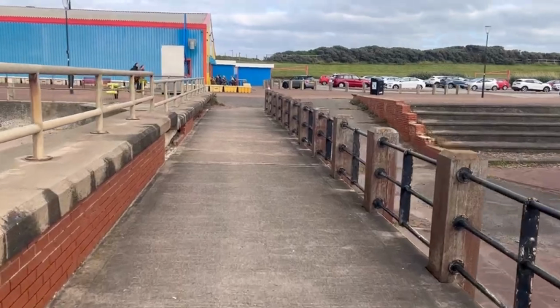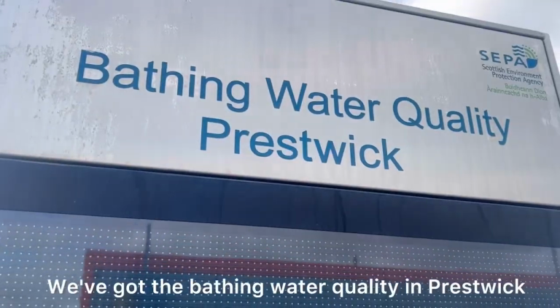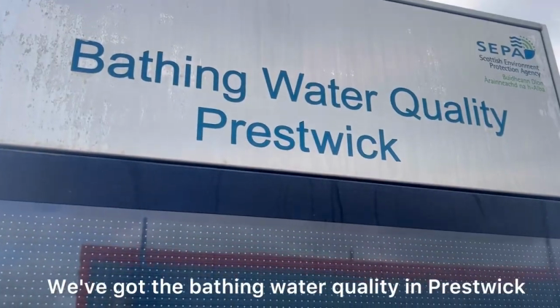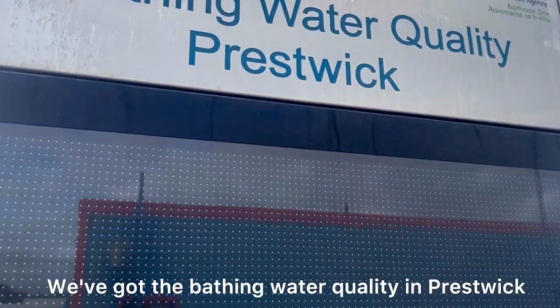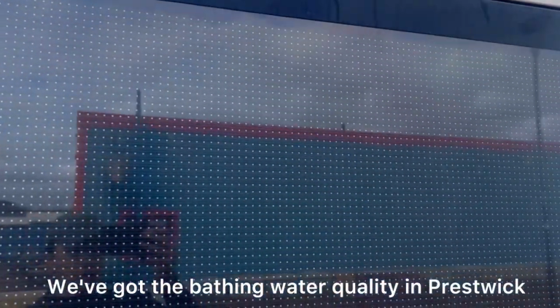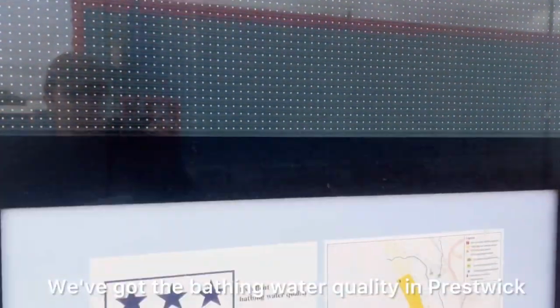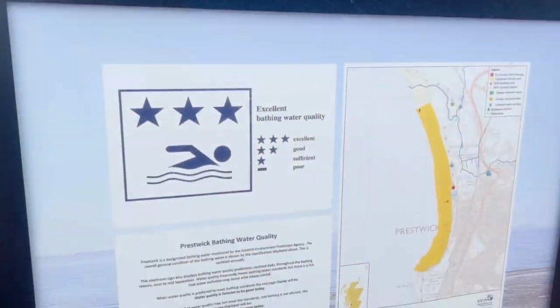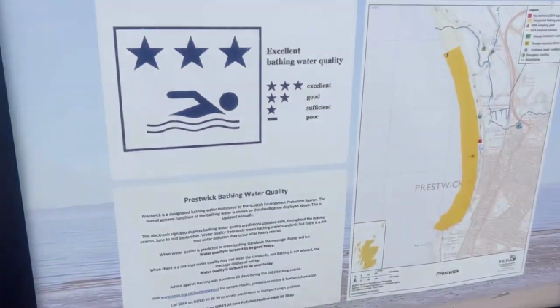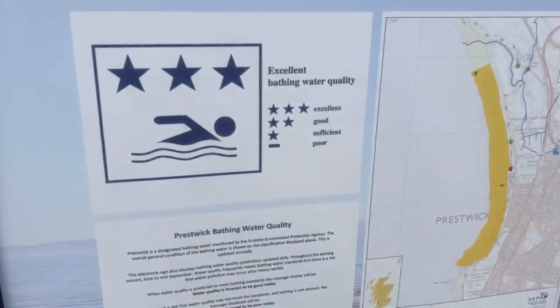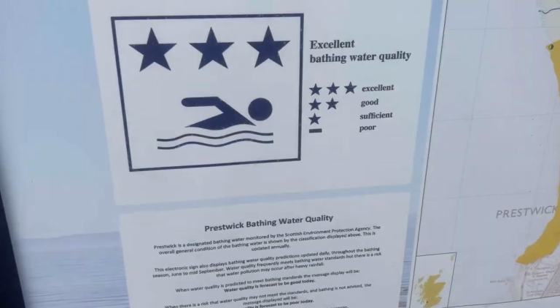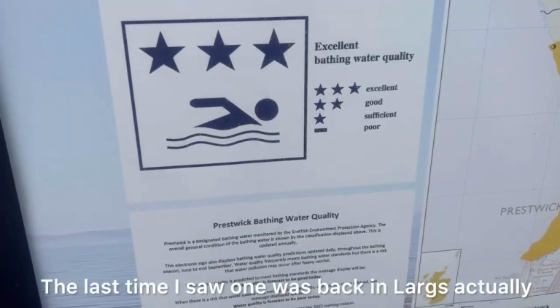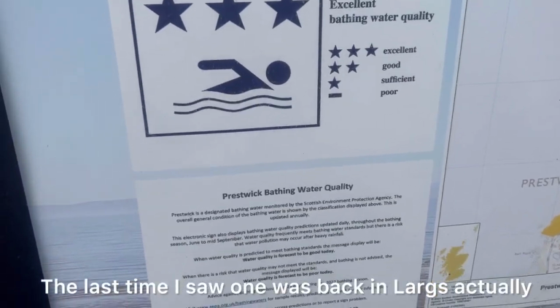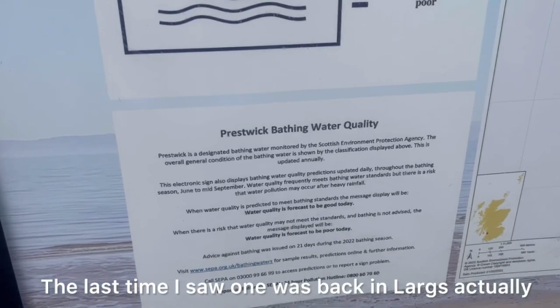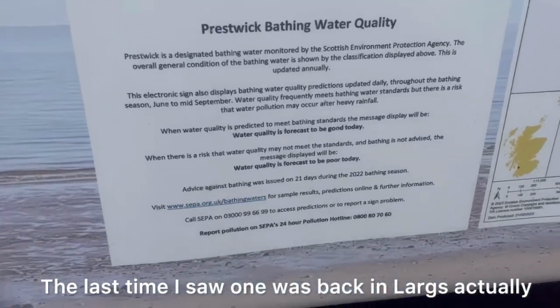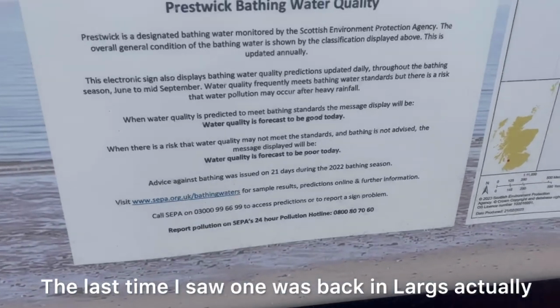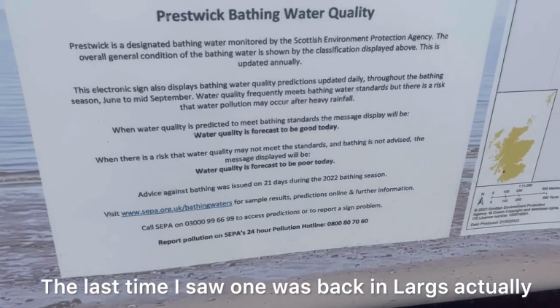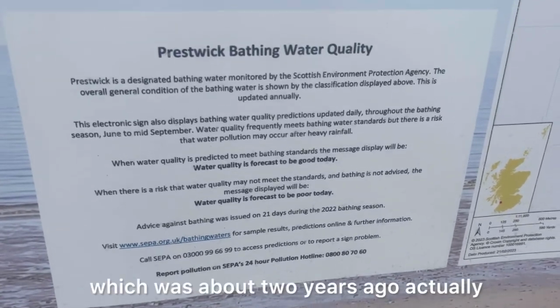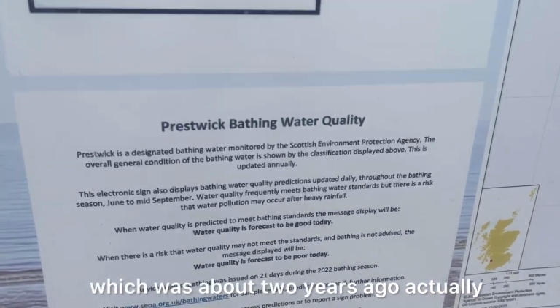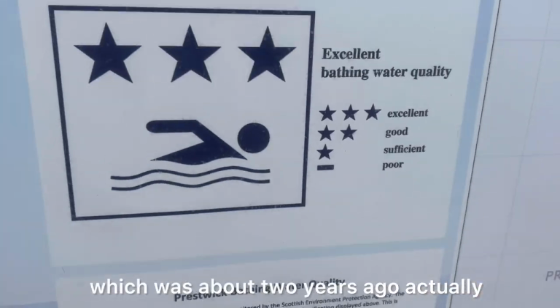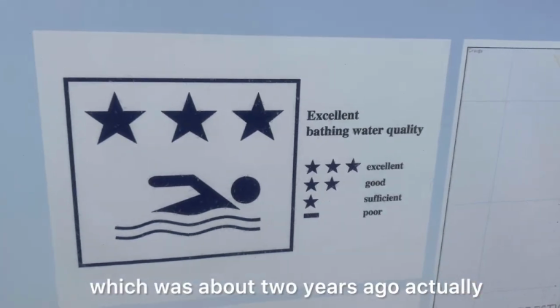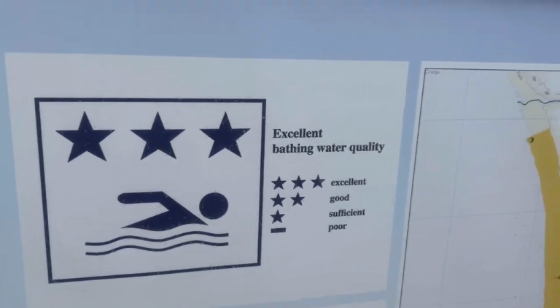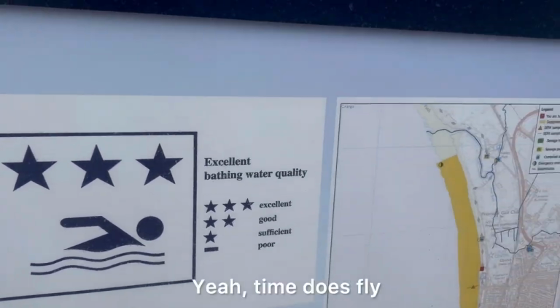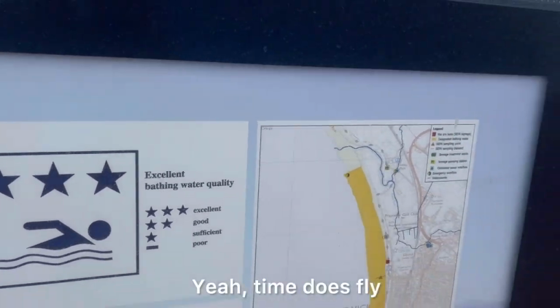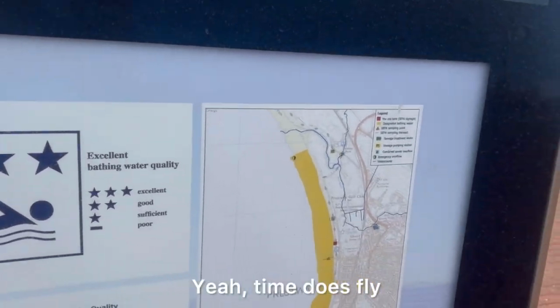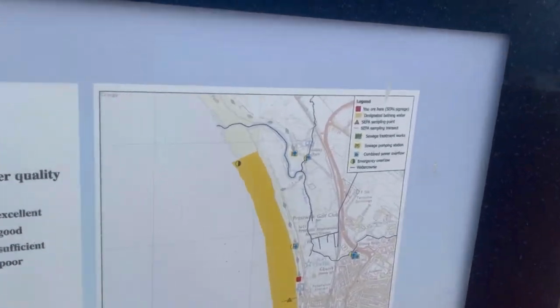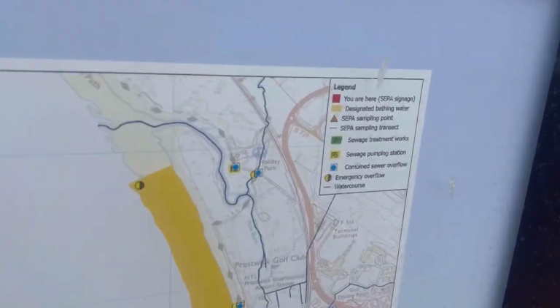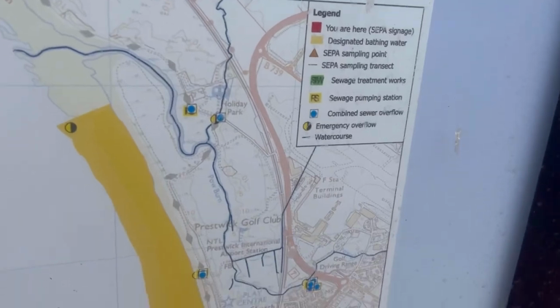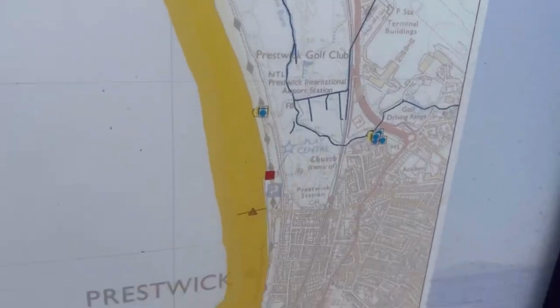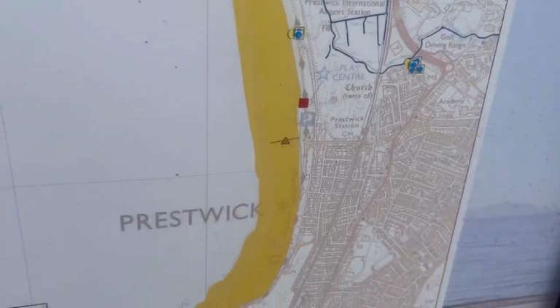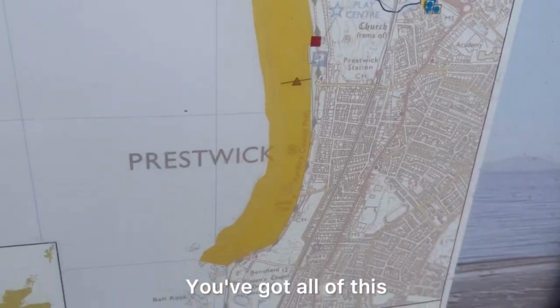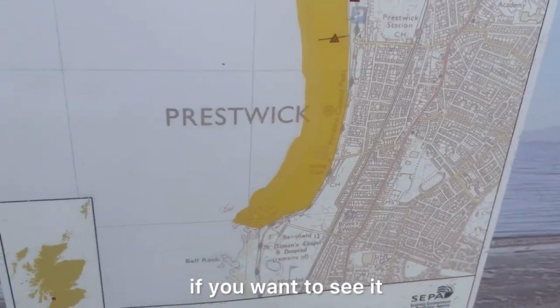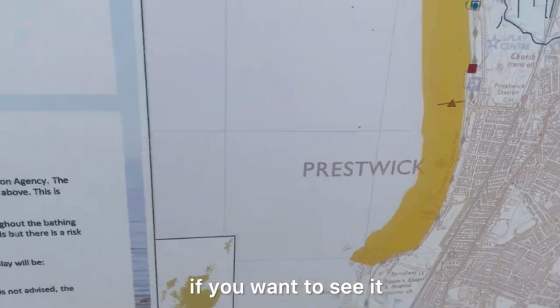I've got the bathing water quality in Prestwick here — the last time I saw one was back in Largs actually, which was about two years ago. Time does fly — you've got all of this if you want to see it.